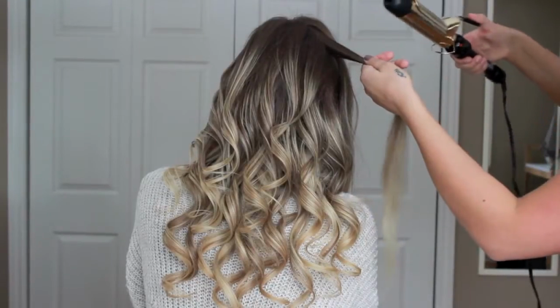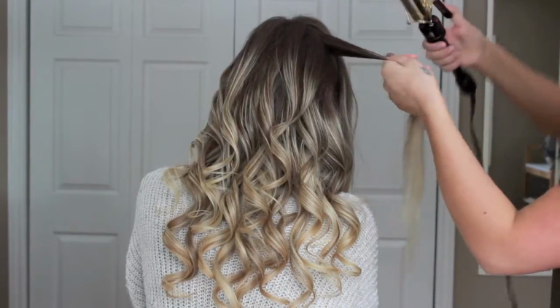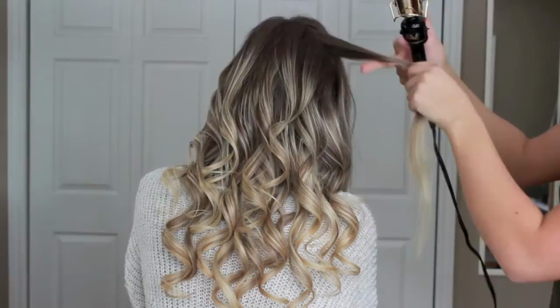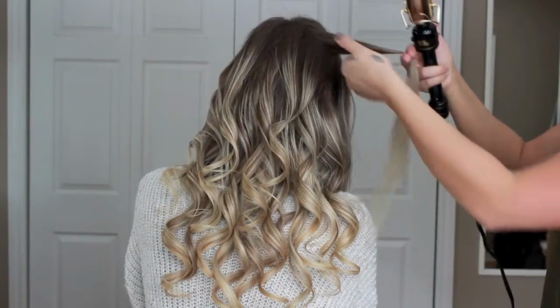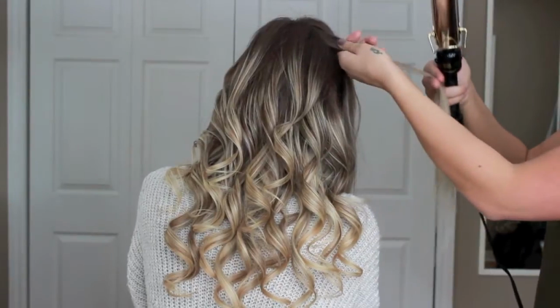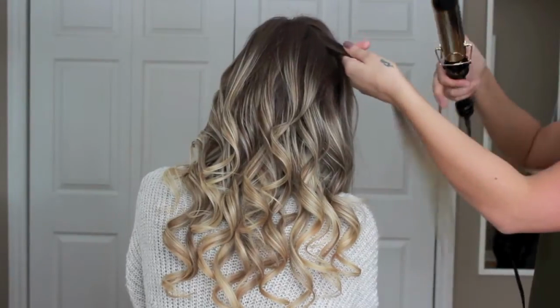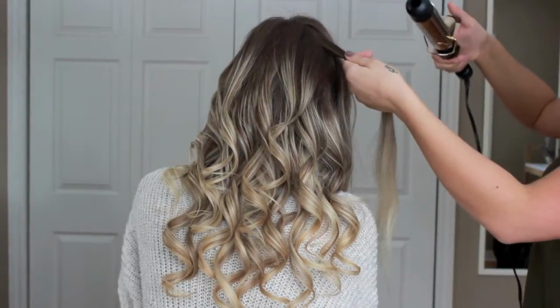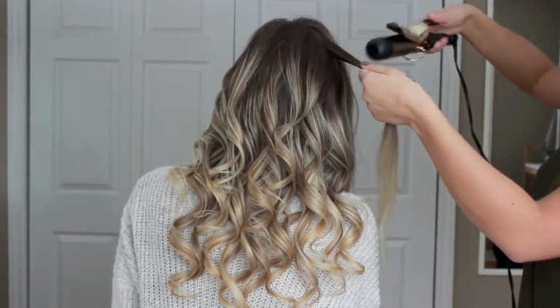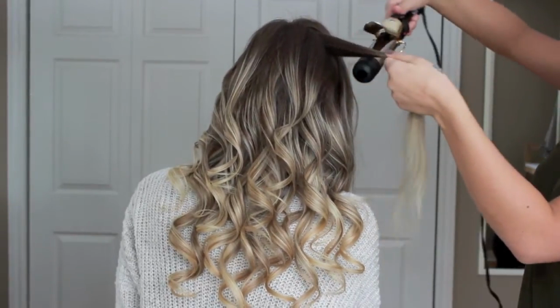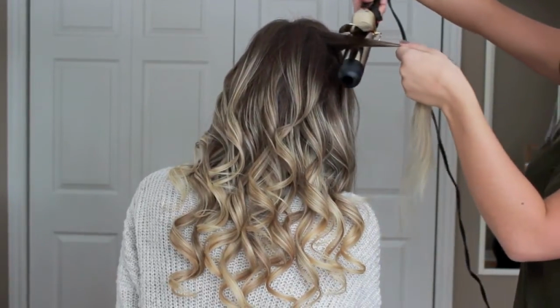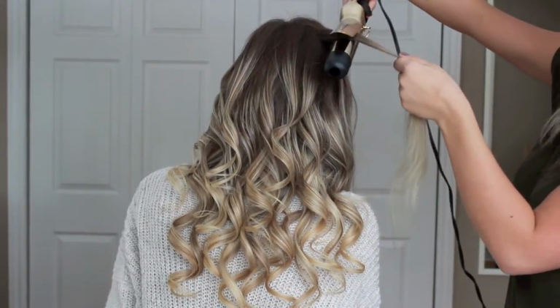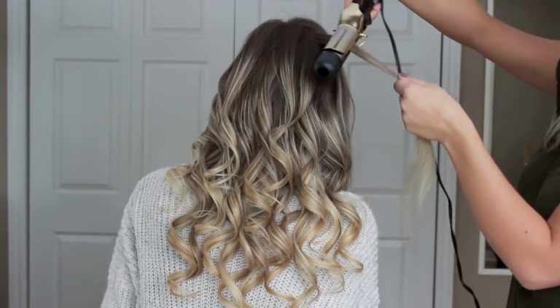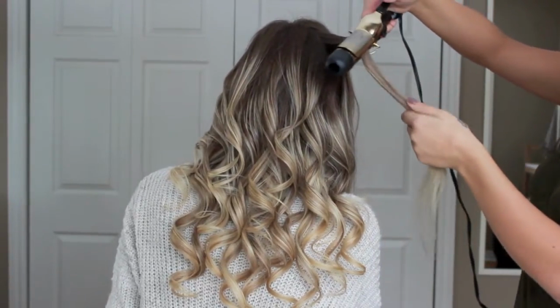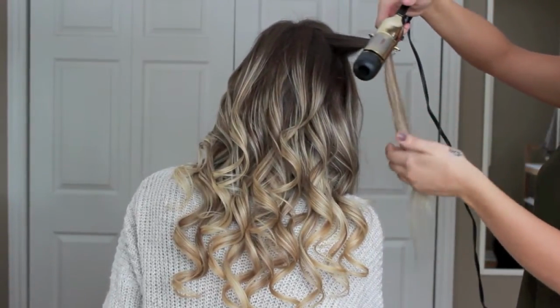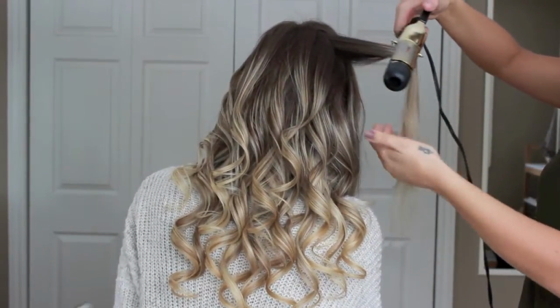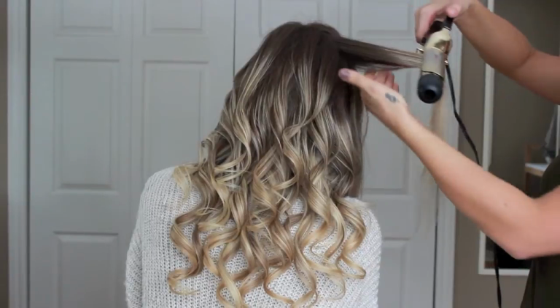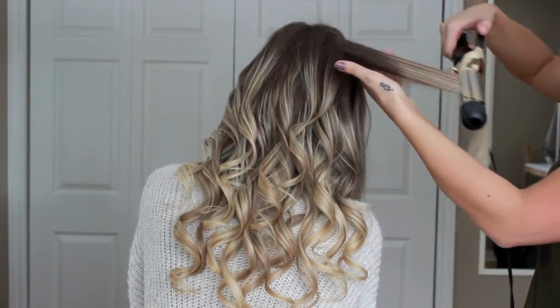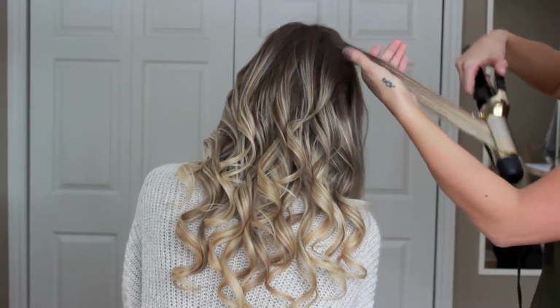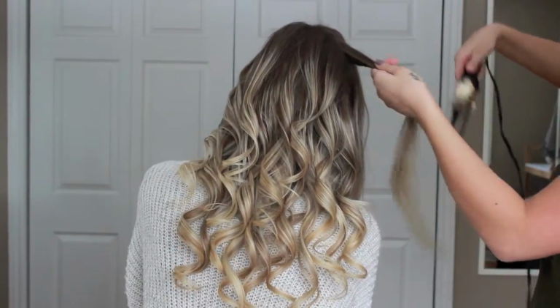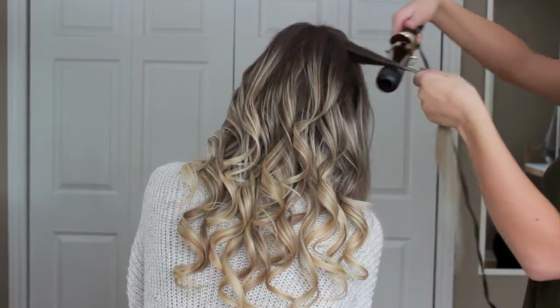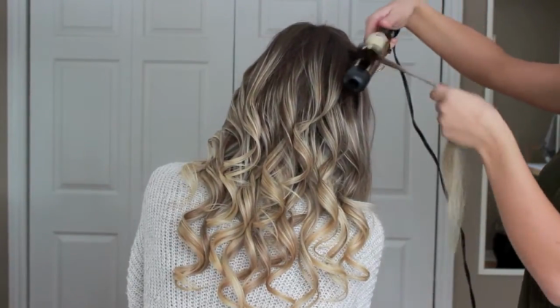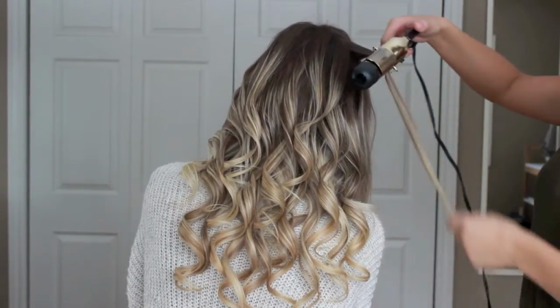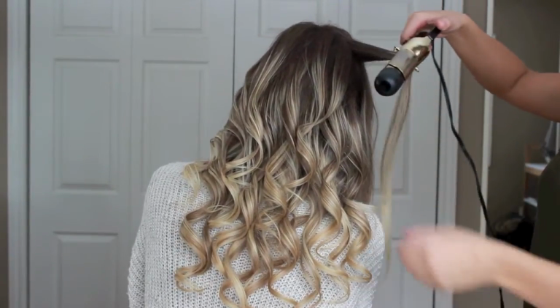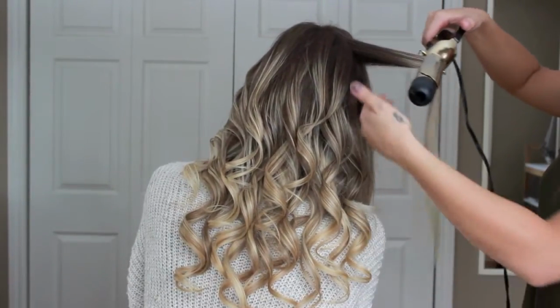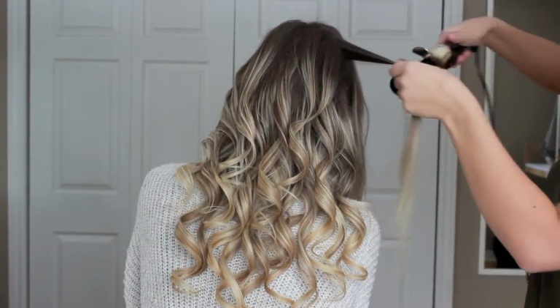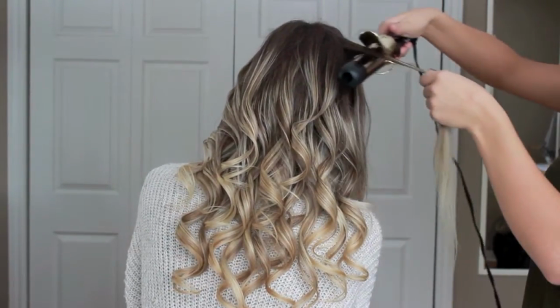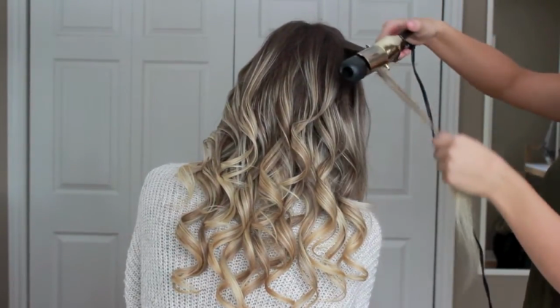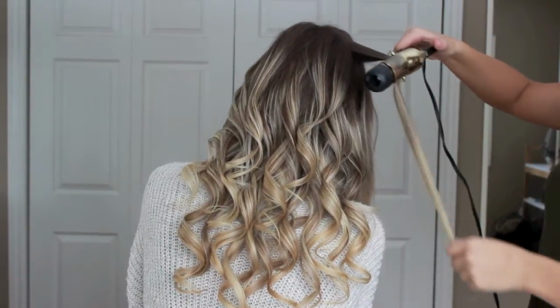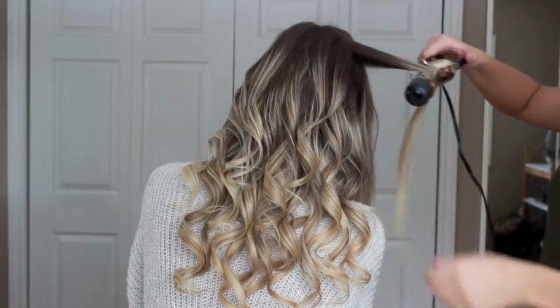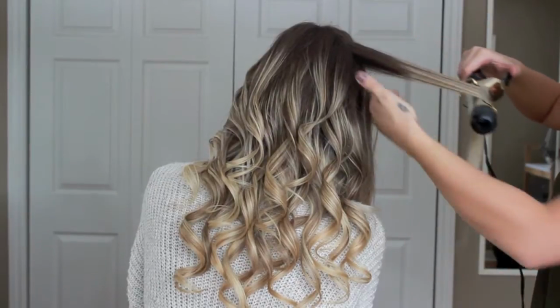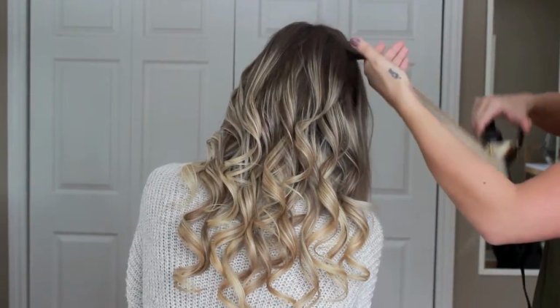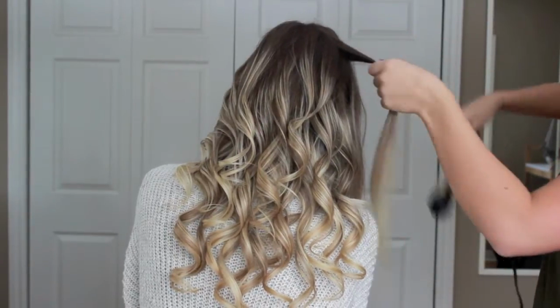When I come to the front section, to get a smooth effect I like to open up the curling wand and kind of just smooth out the top of her hair so that there are no kinks and the wave has a smooth look to it.